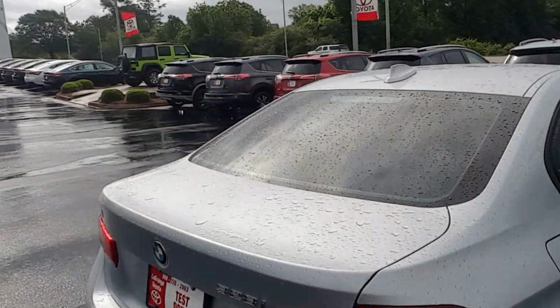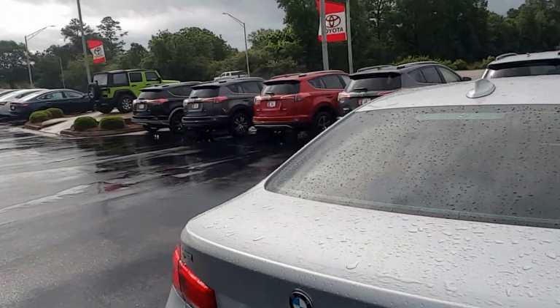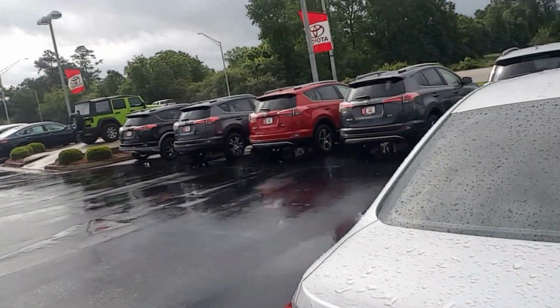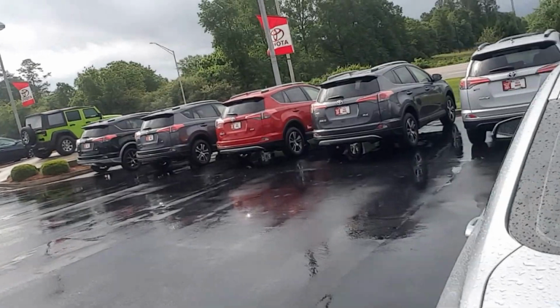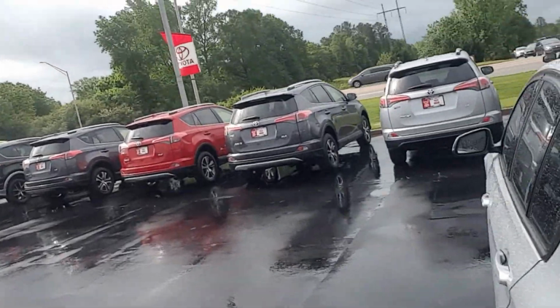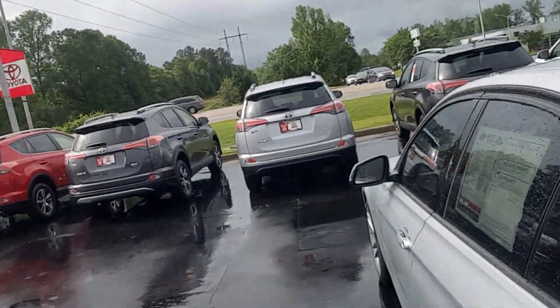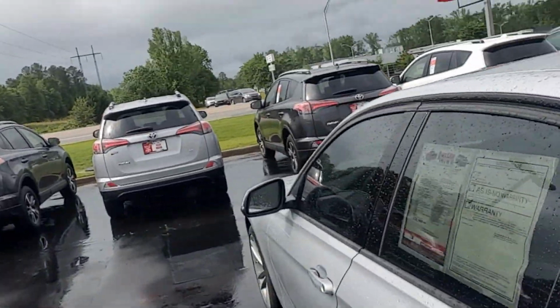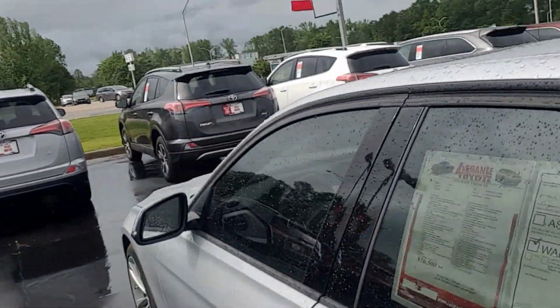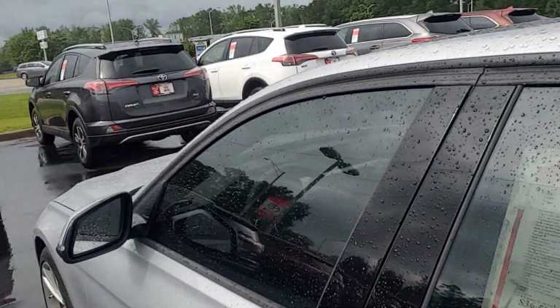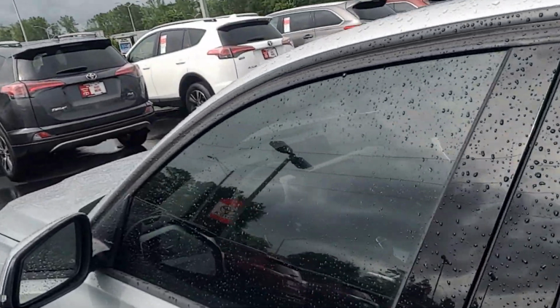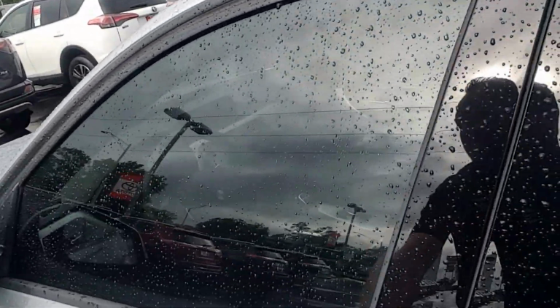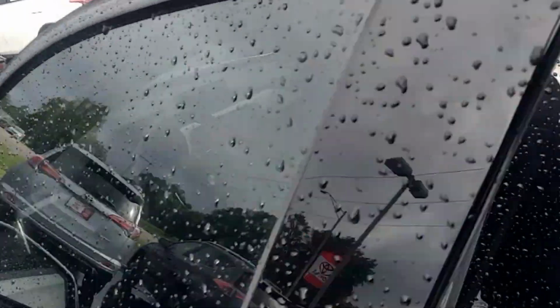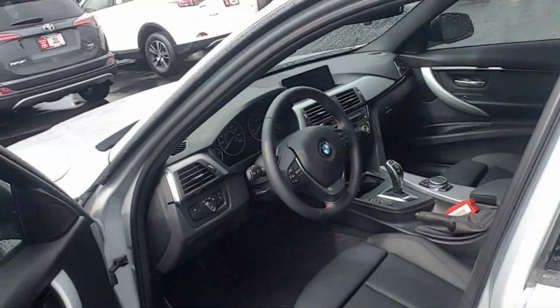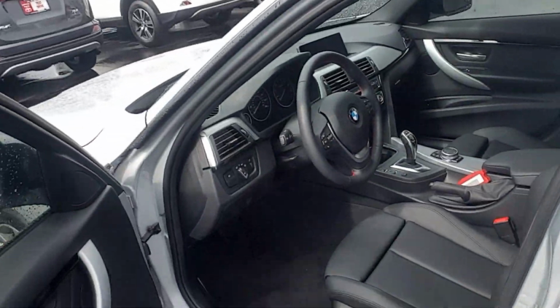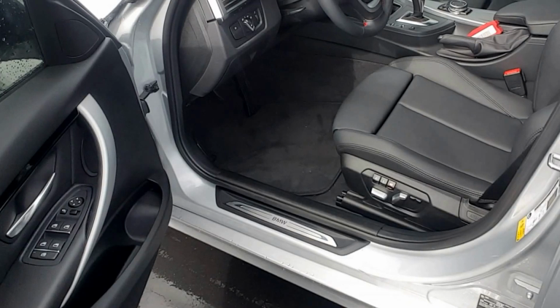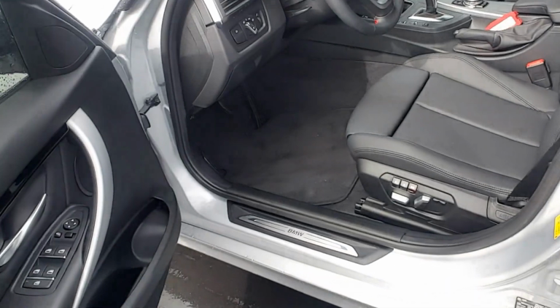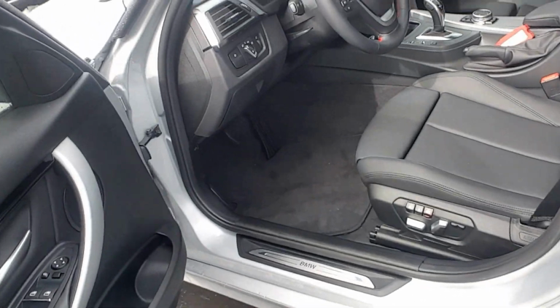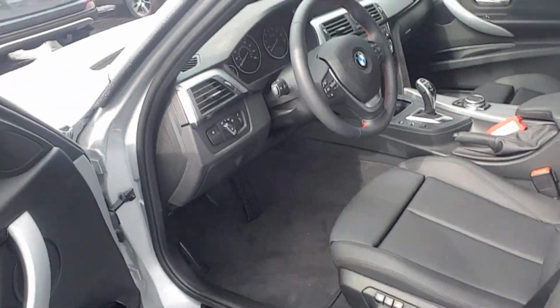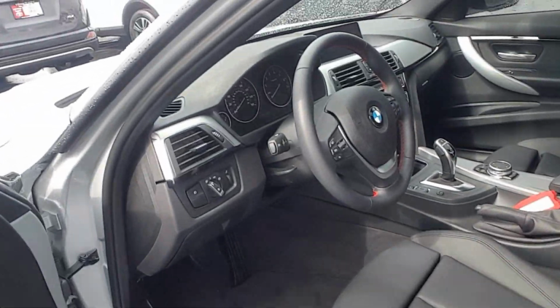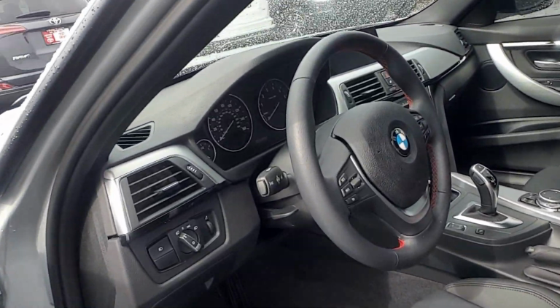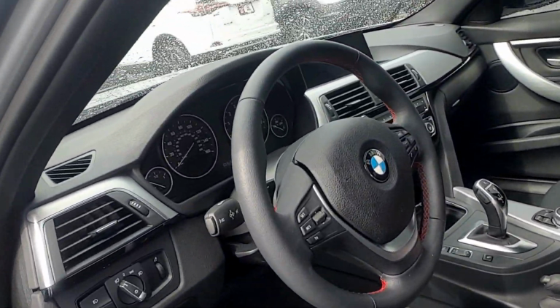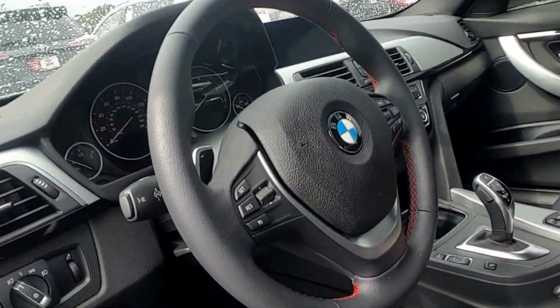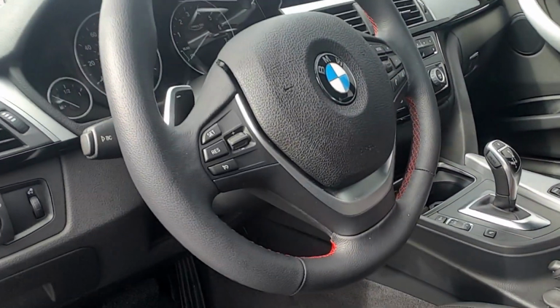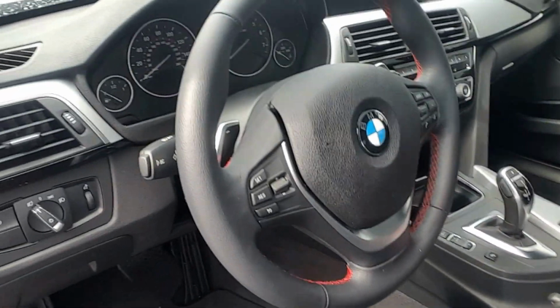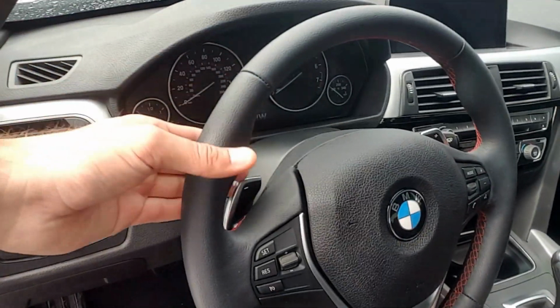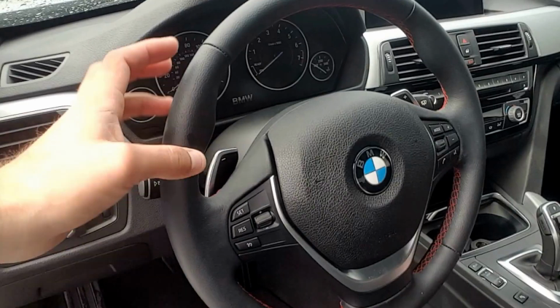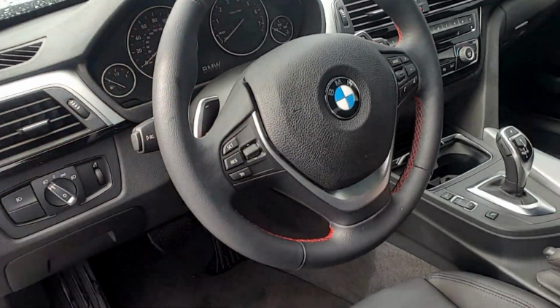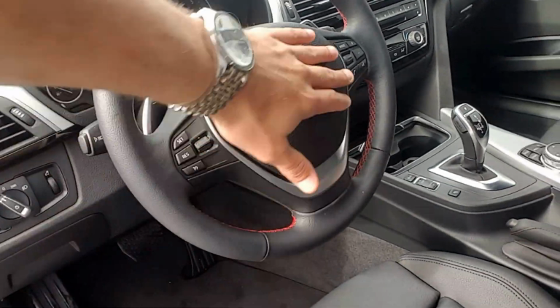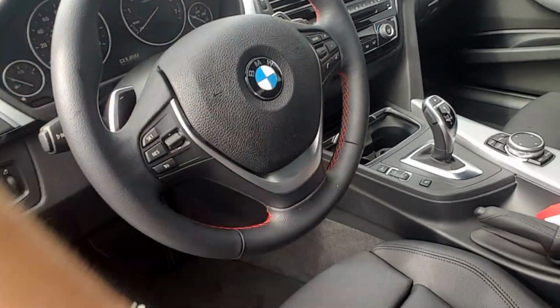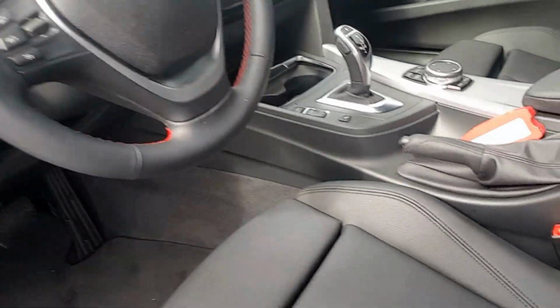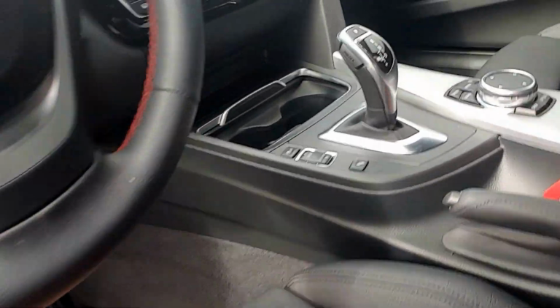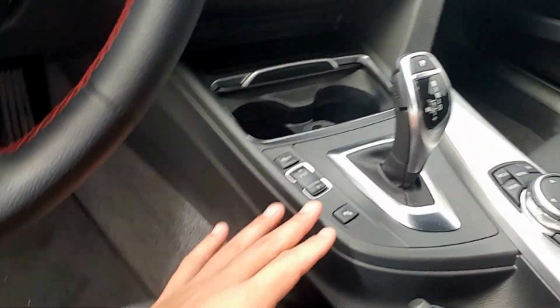I'll show you the interior. The interior is immaculate — essentially a brand new car. It's got black leather interior, memory seats, sport paddle shifters, cruise control, Bluetooth, and parking sensors.